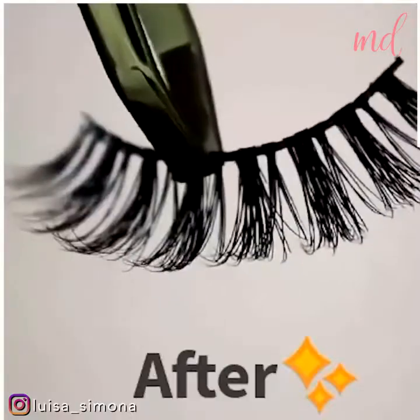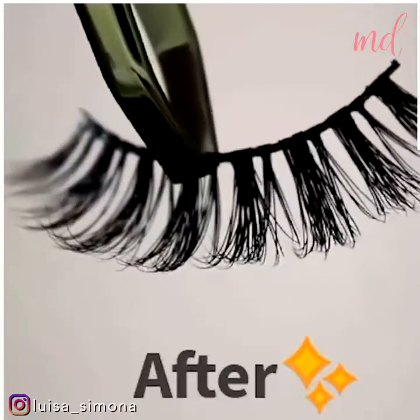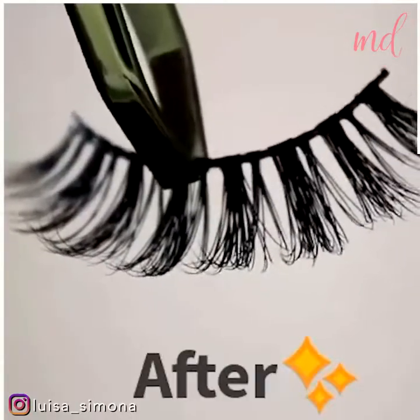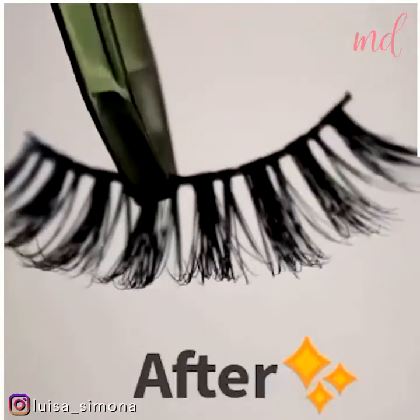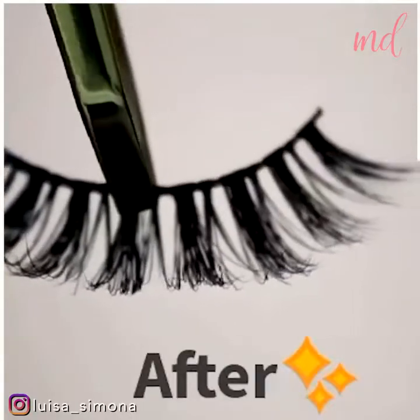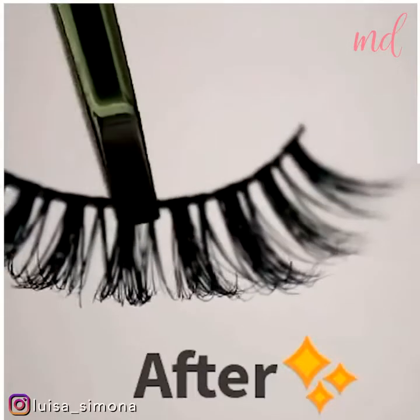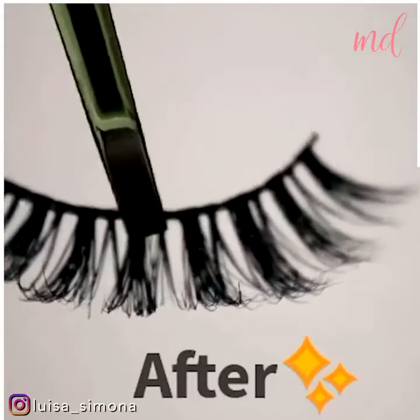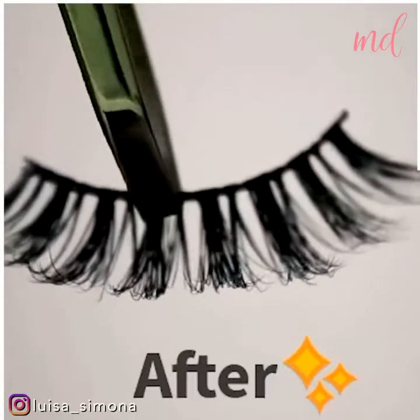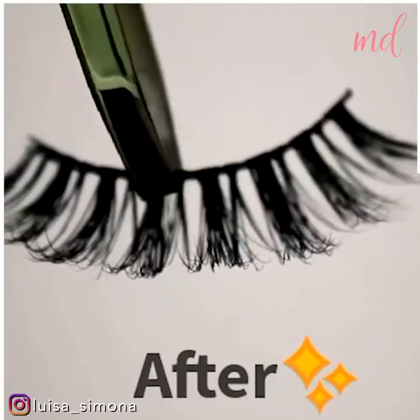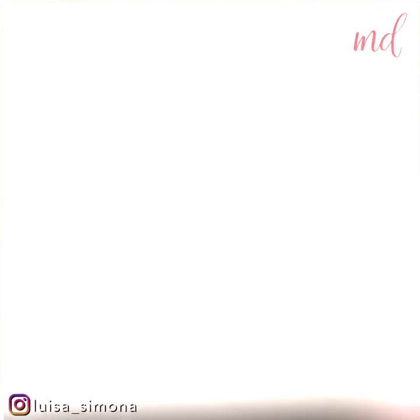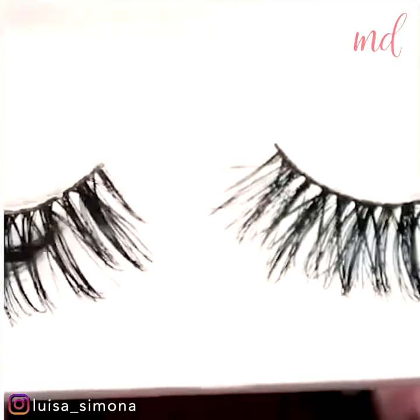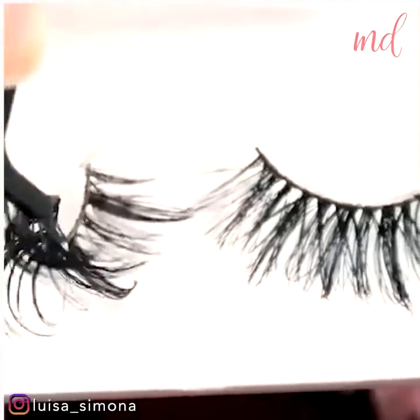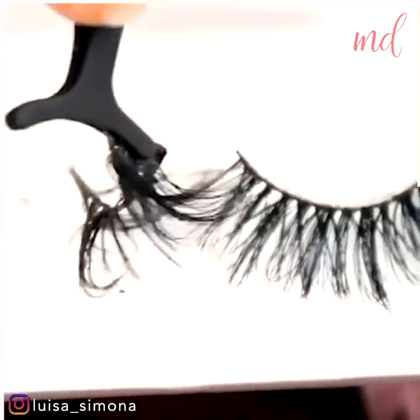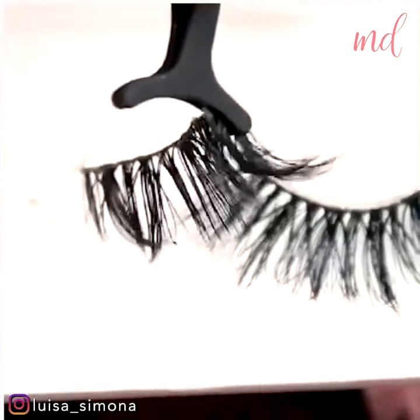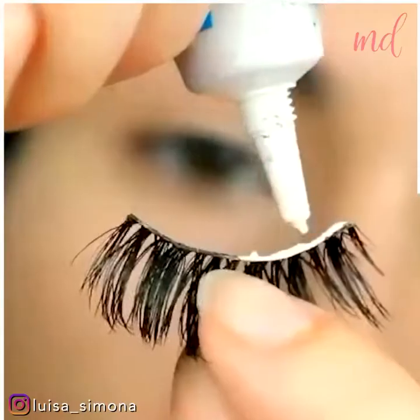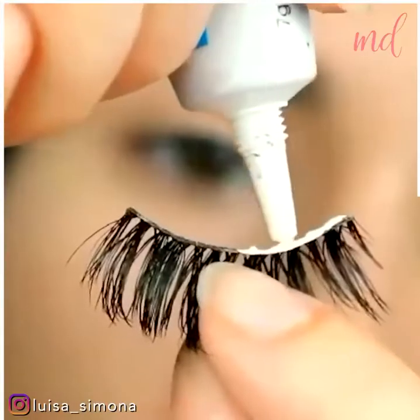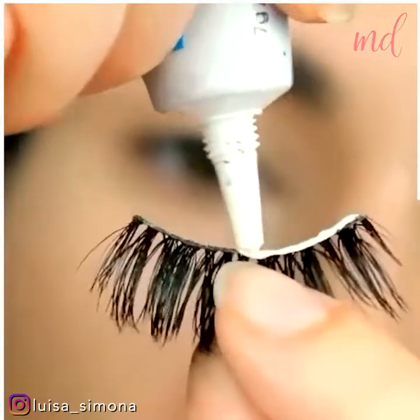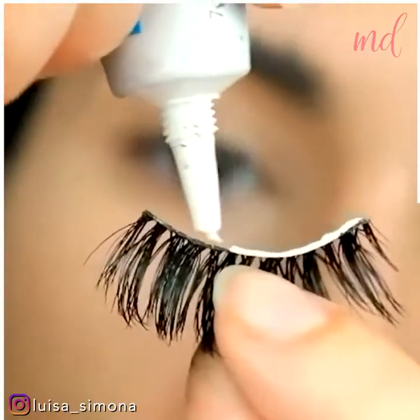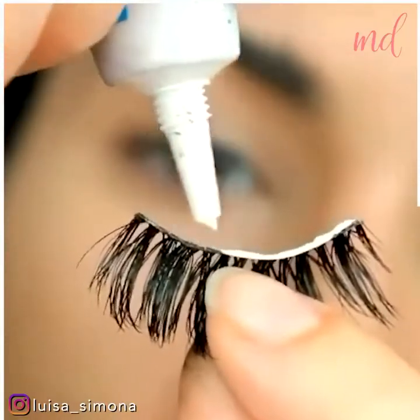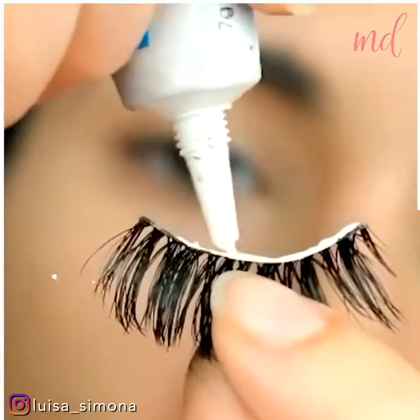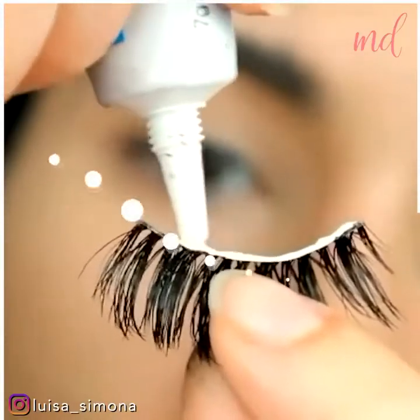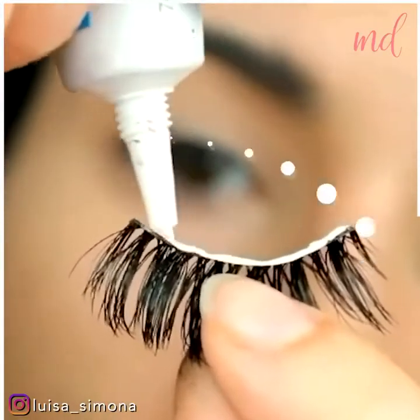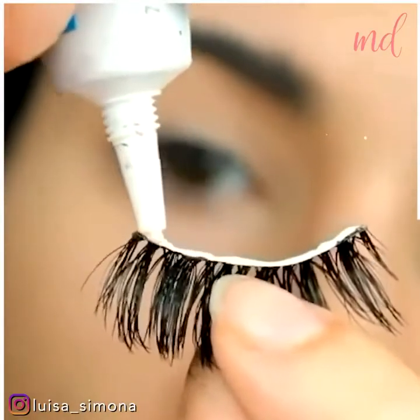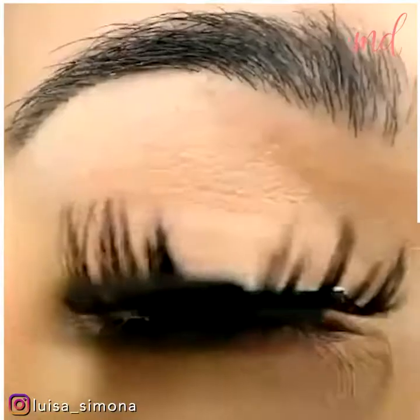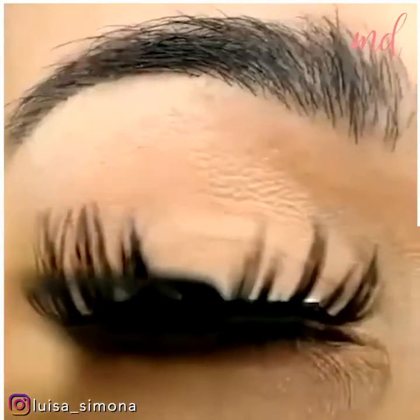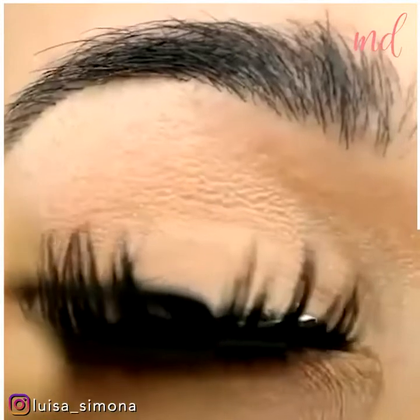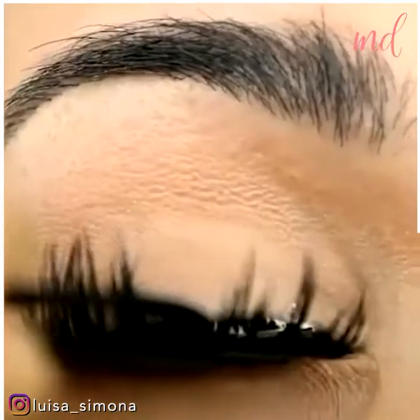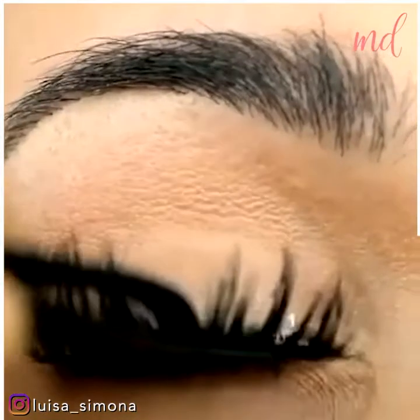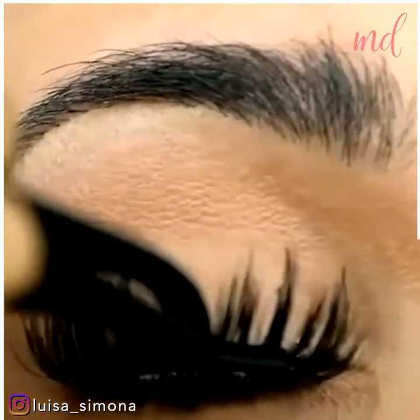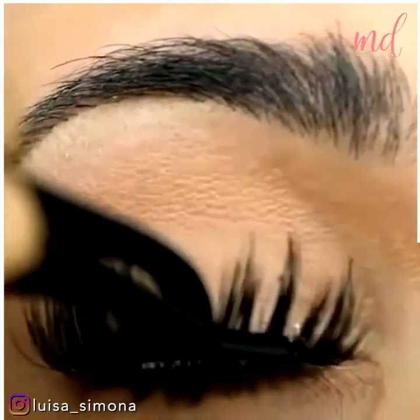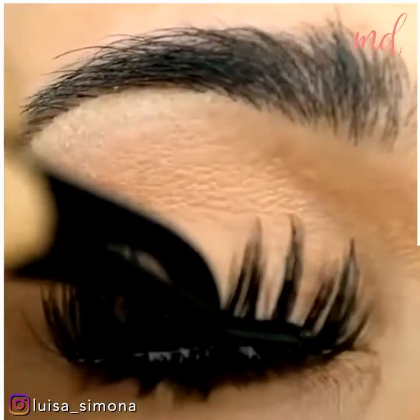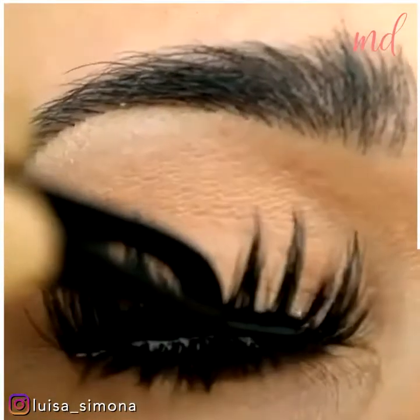Amazing before and after! To apply them, just add the glue along the lash line and then let them get sticky. Proceed to apply them with an applicator.